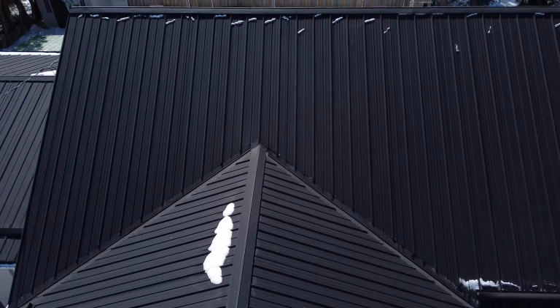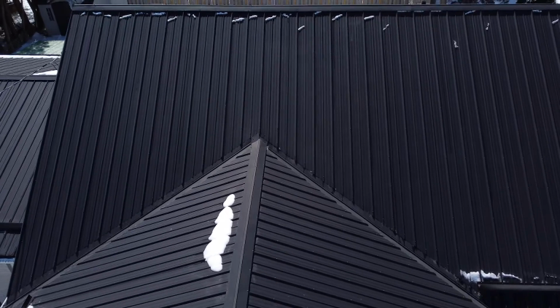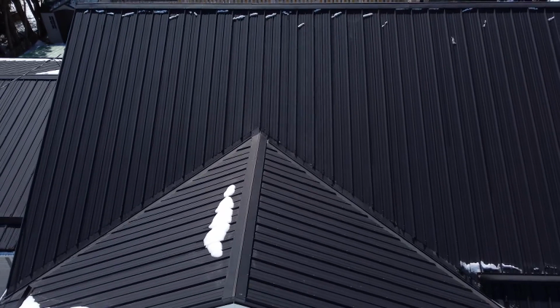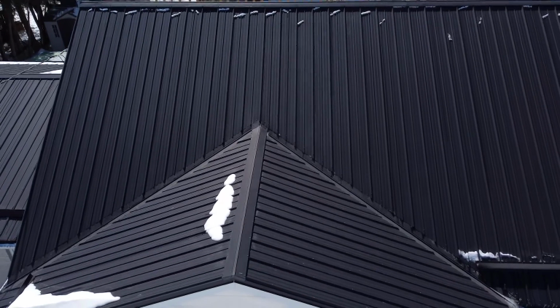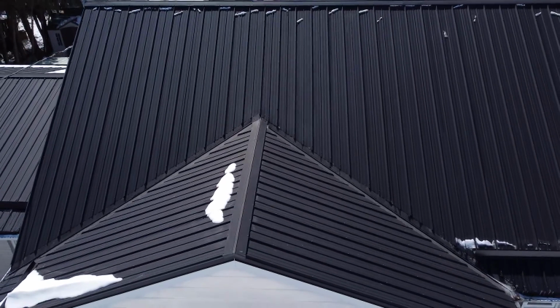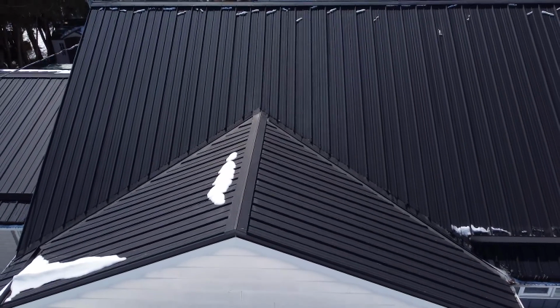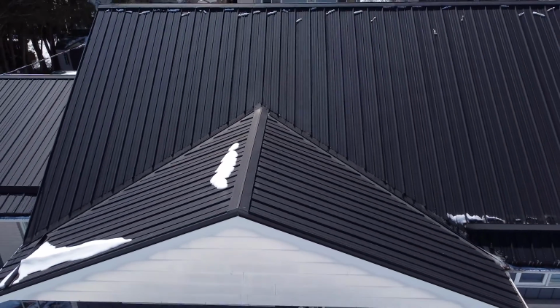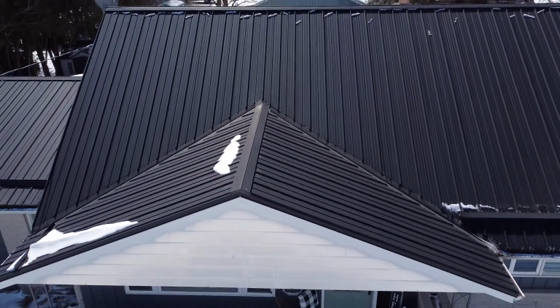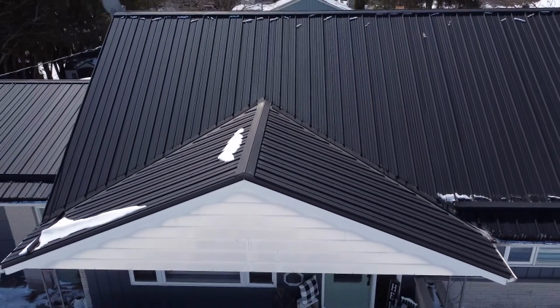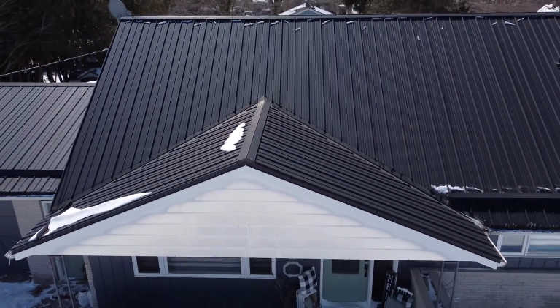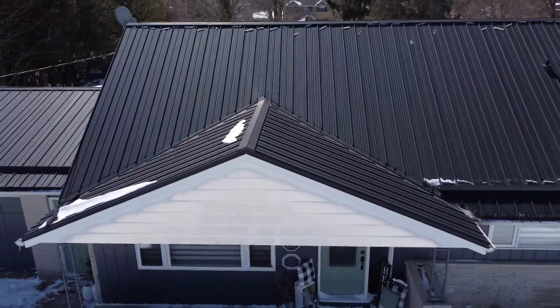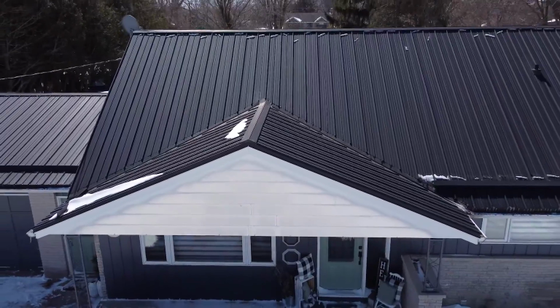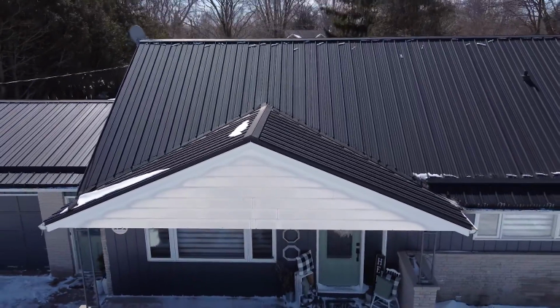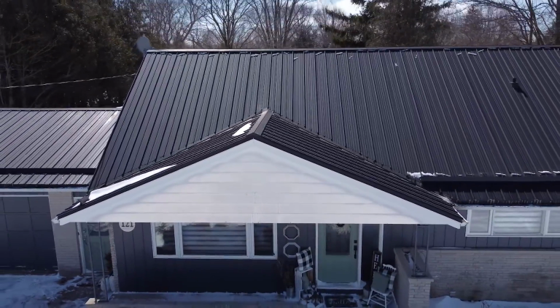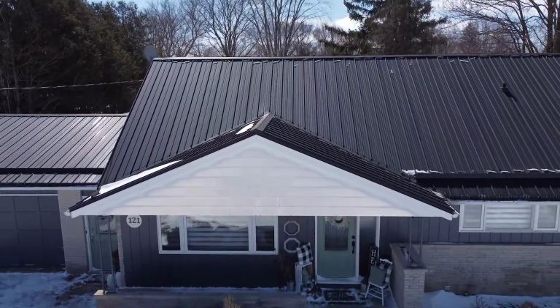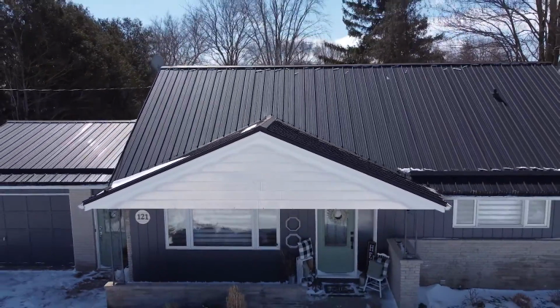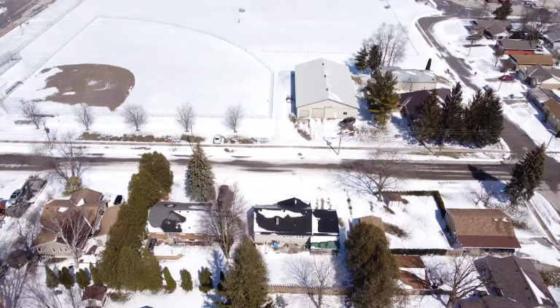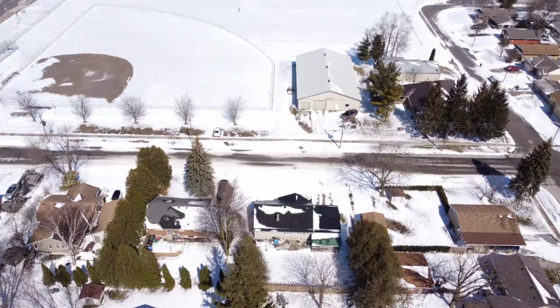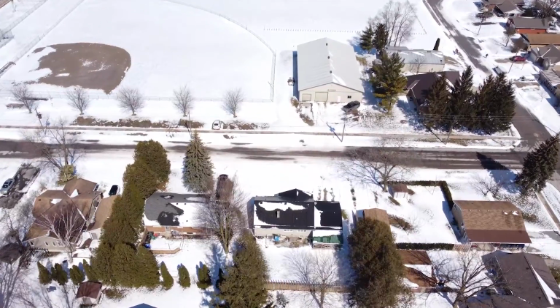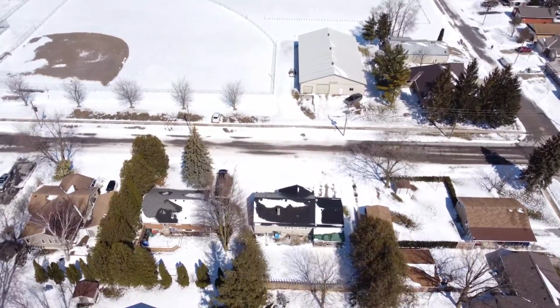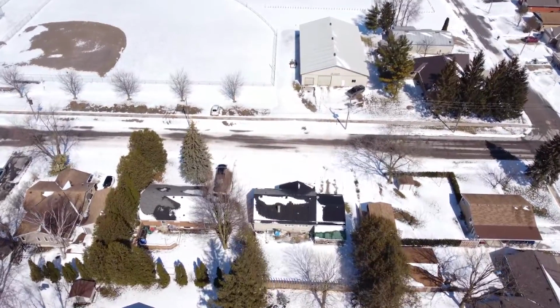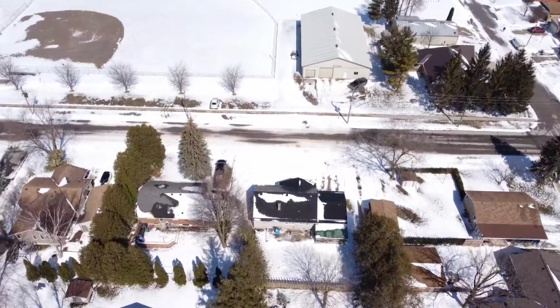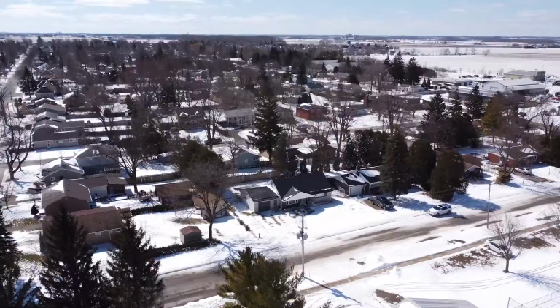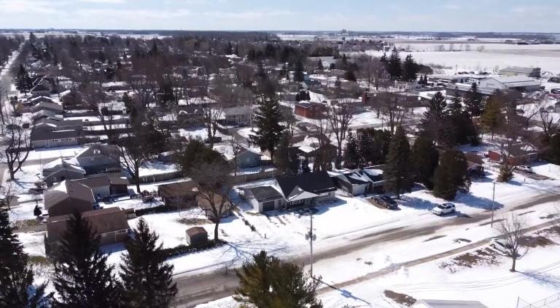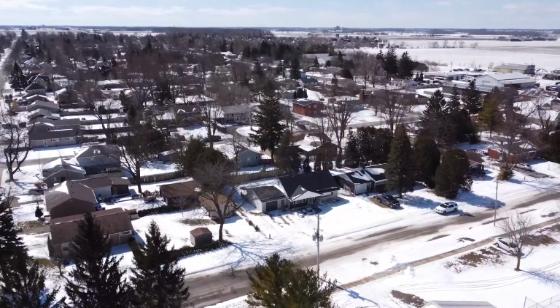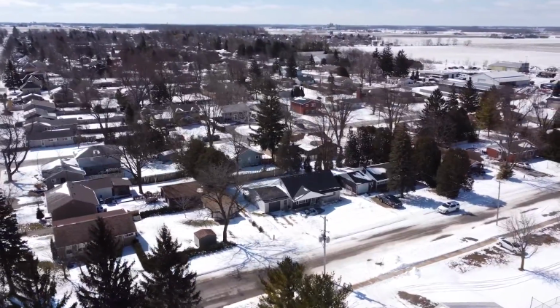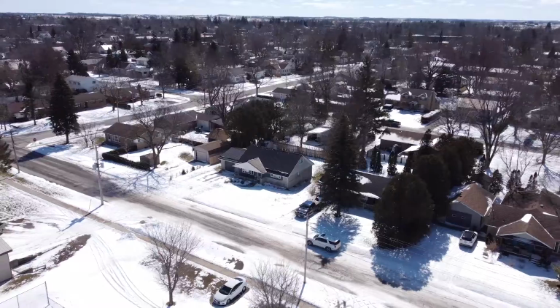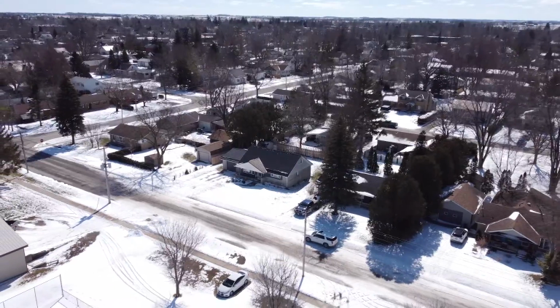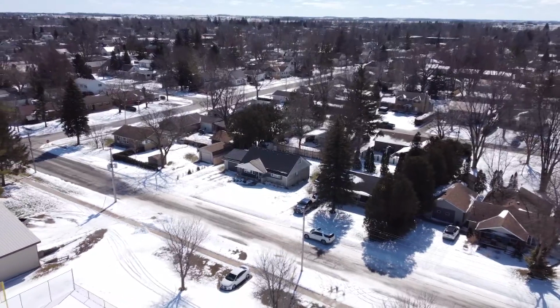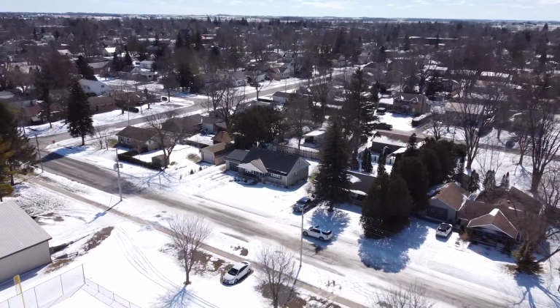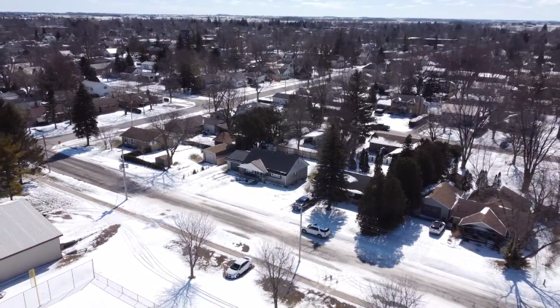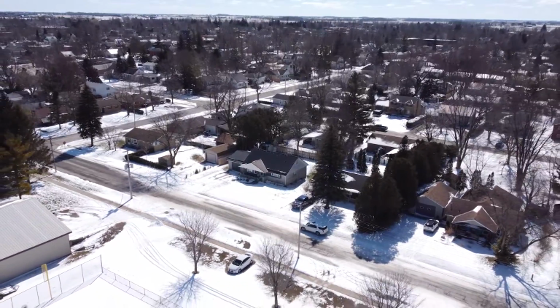The steel roof and recent updates to the furnace, central air, sump pump, electrical, ductwork, doors and more mean all that is left to do is pack your bags and move in. Call us today for your private showing.